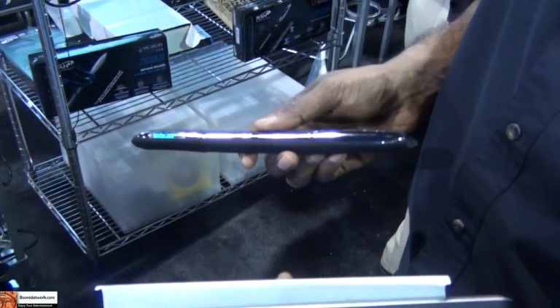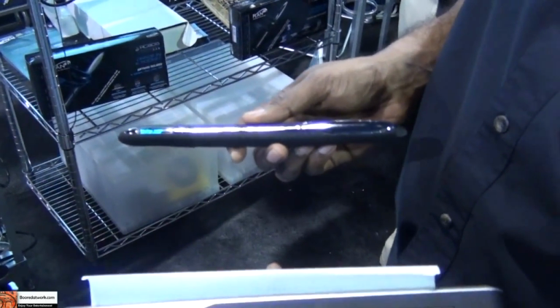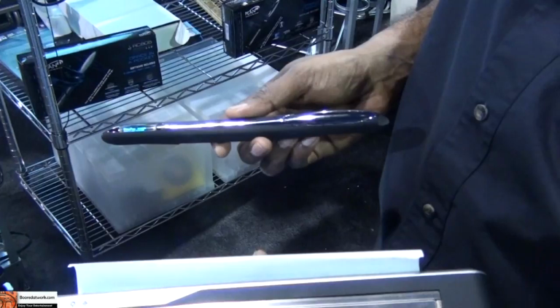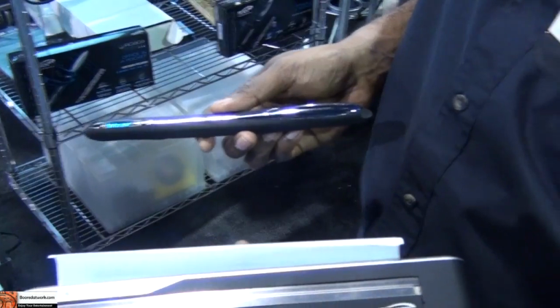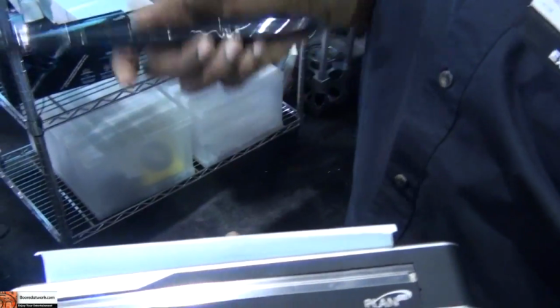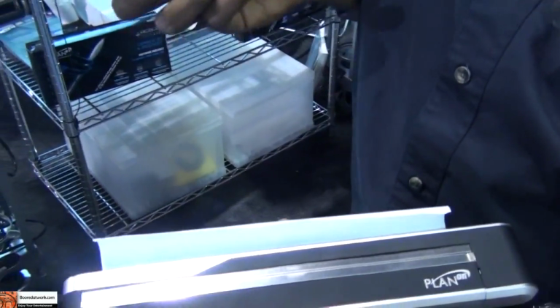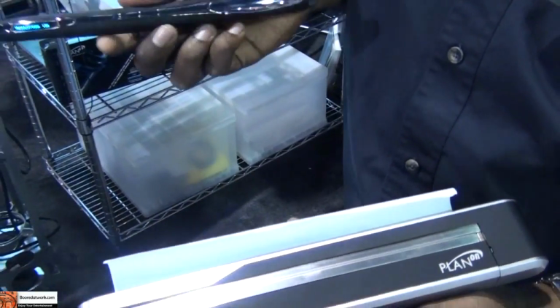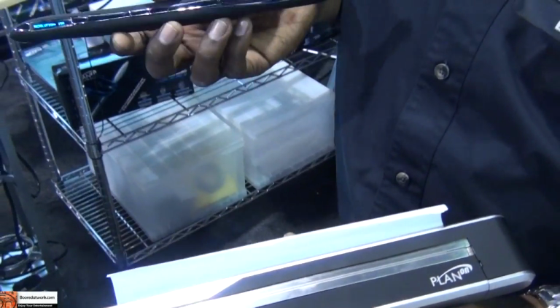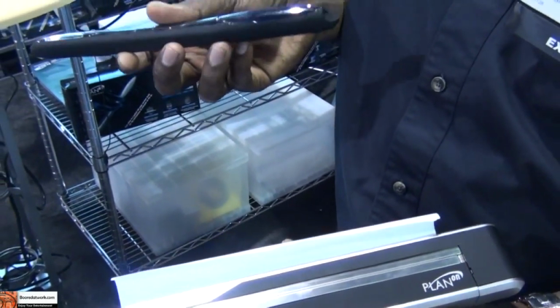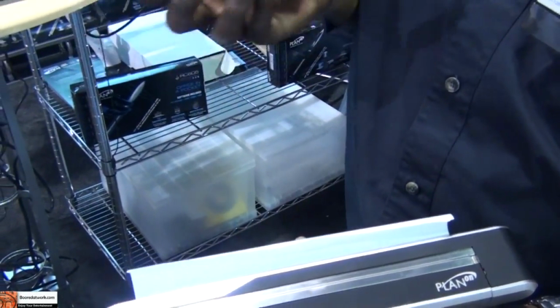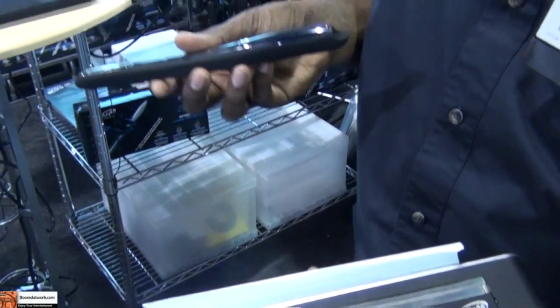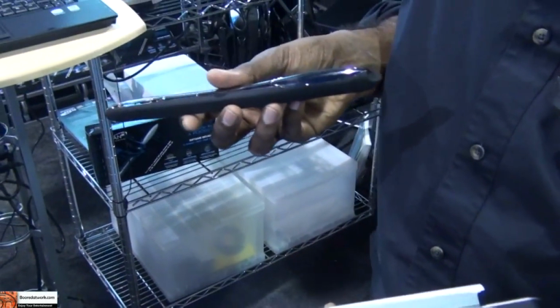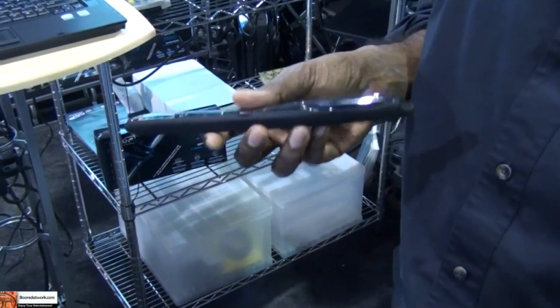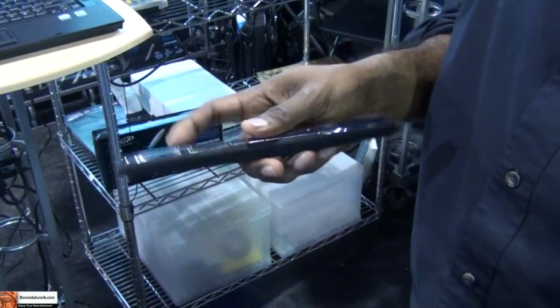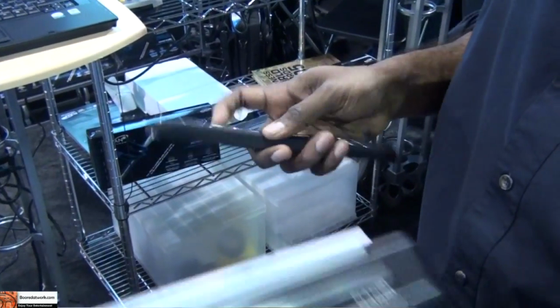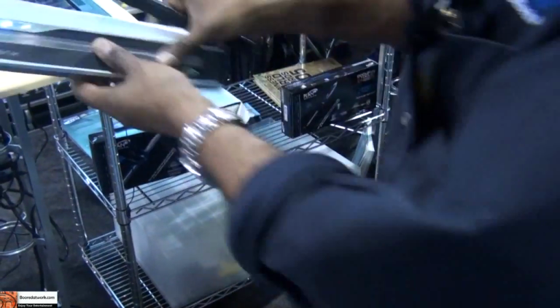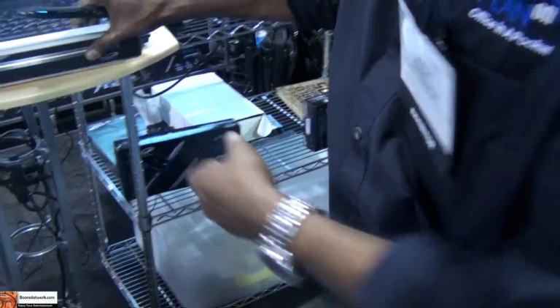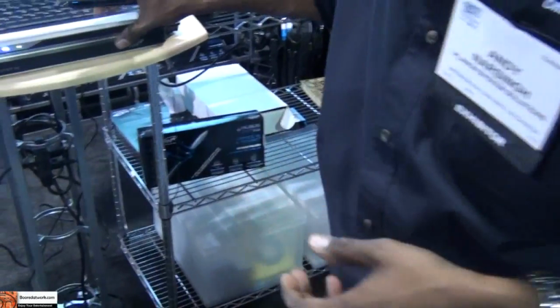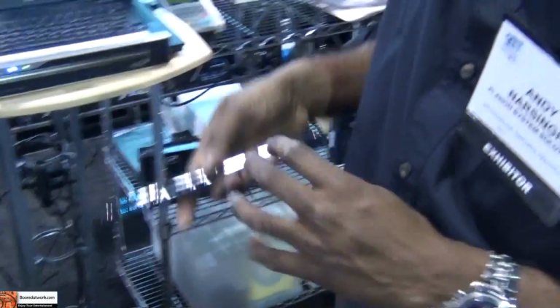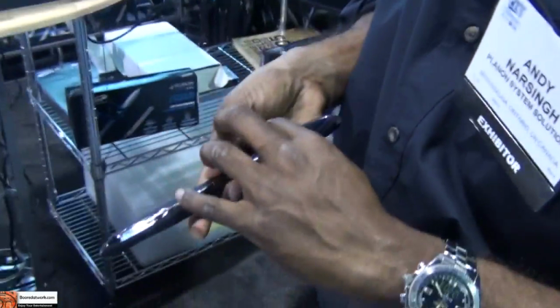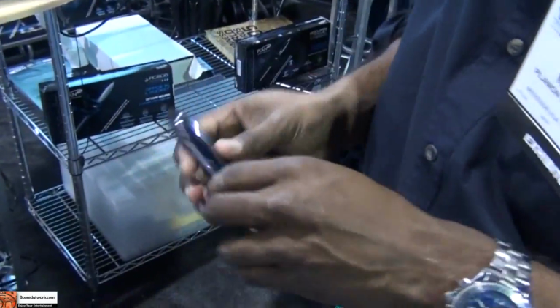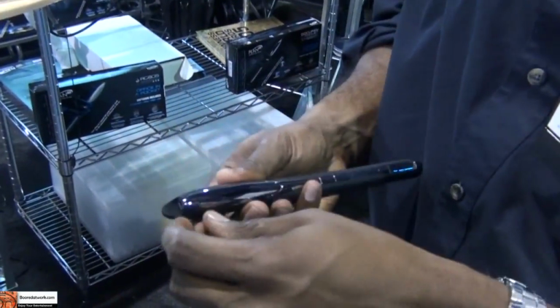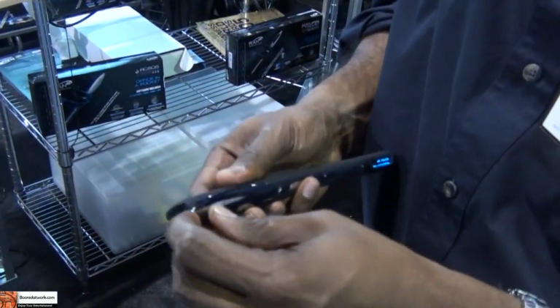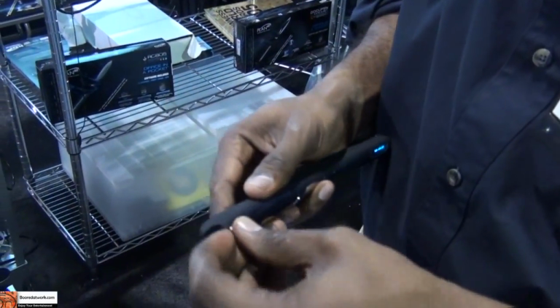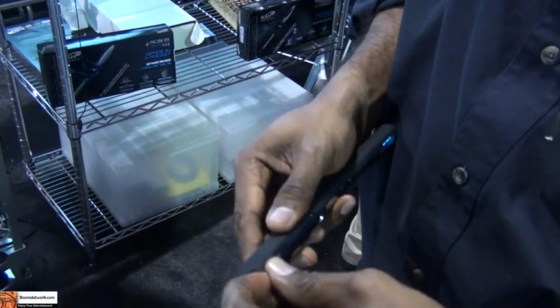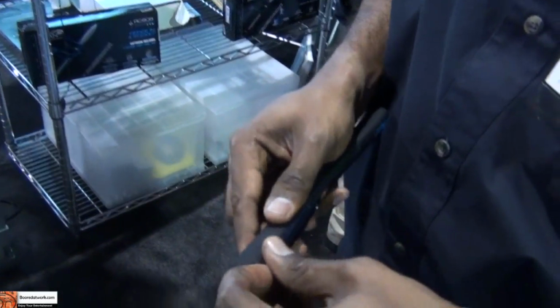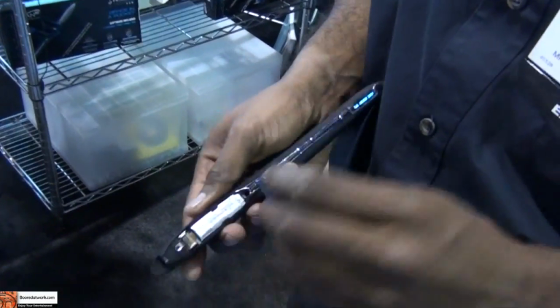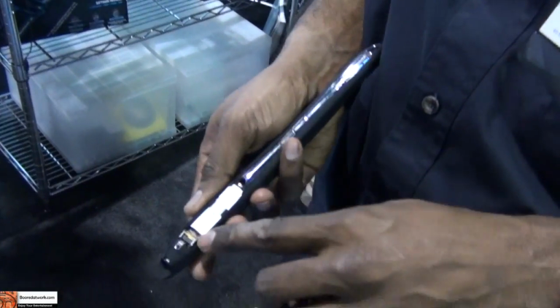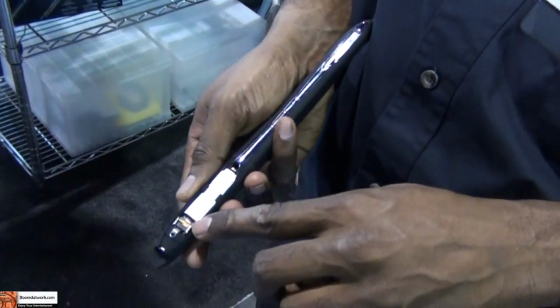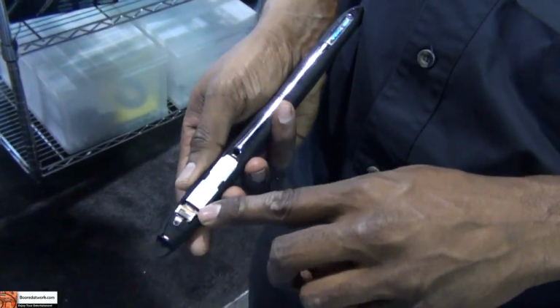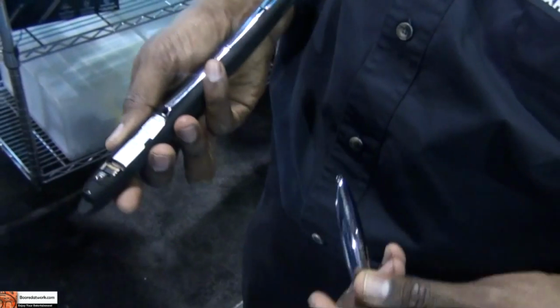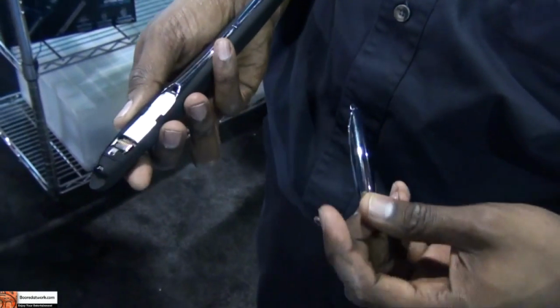What kind of processor is it? This is an ARM processor at 200 MHz. It actually processes the image in JPEG format and then transfers it to an upgradeable microSD slot.